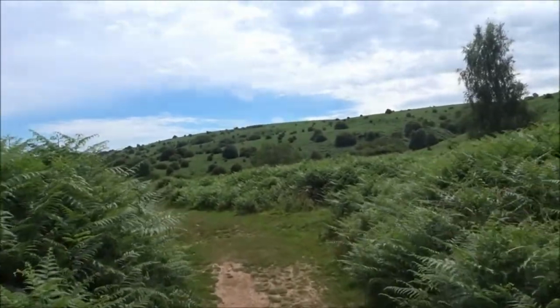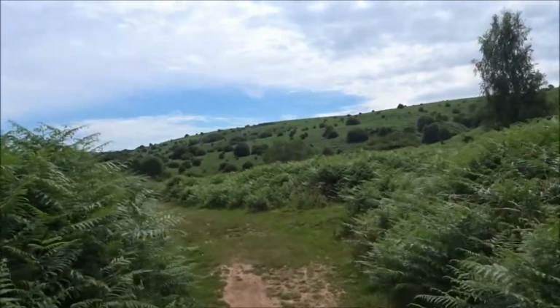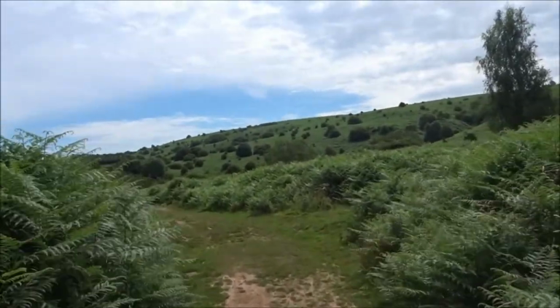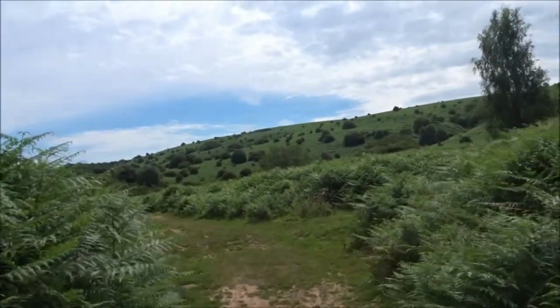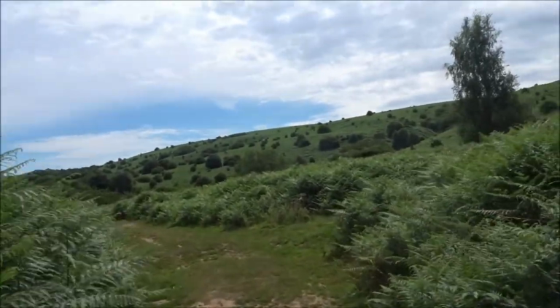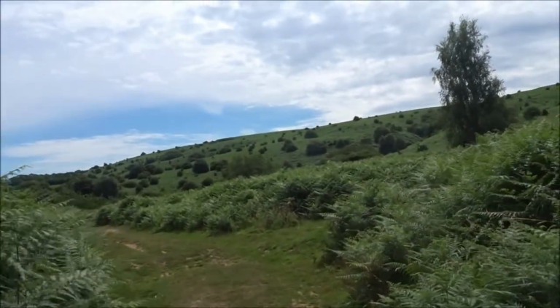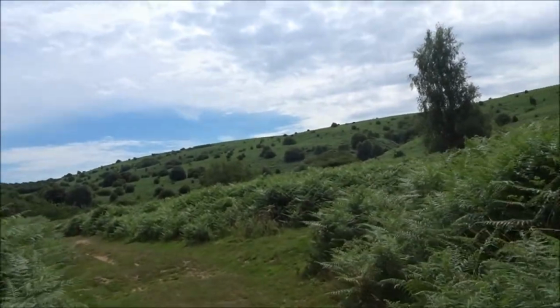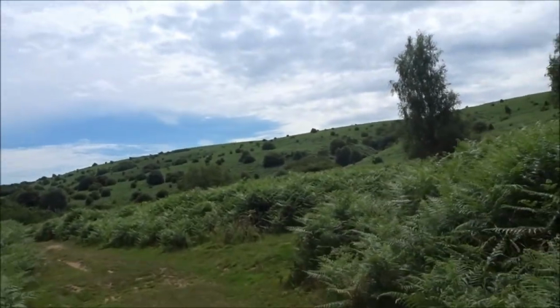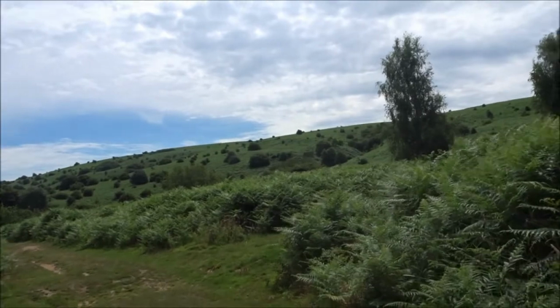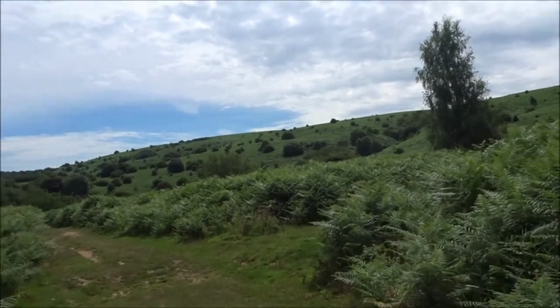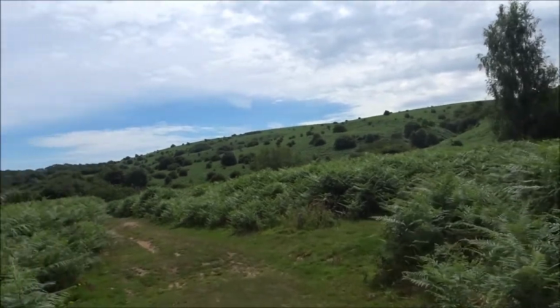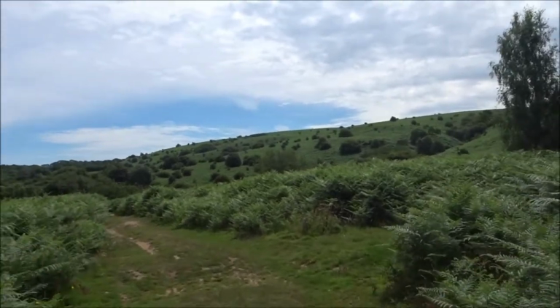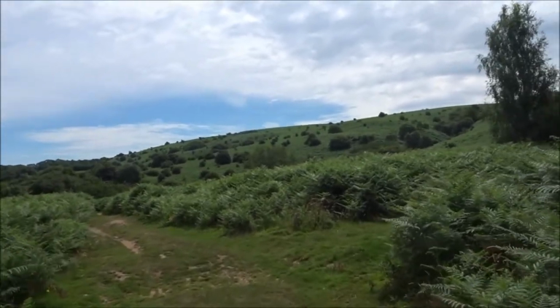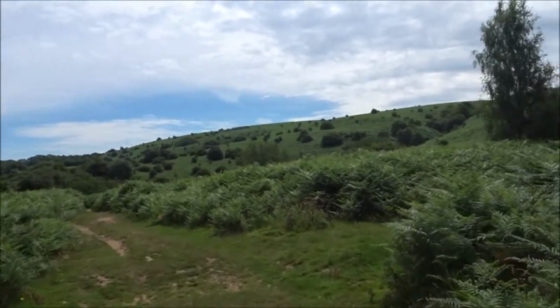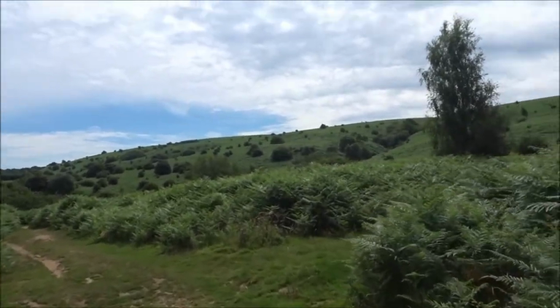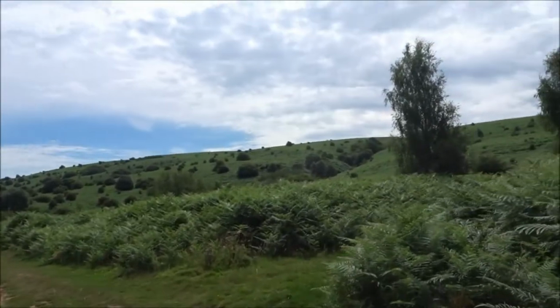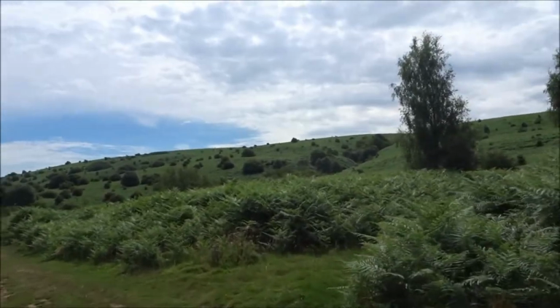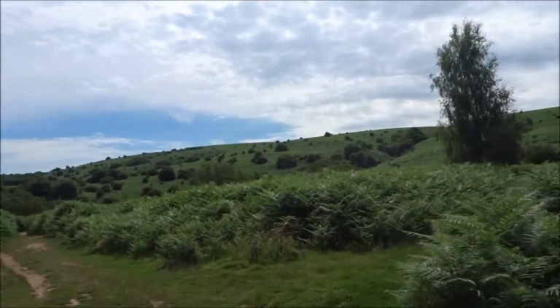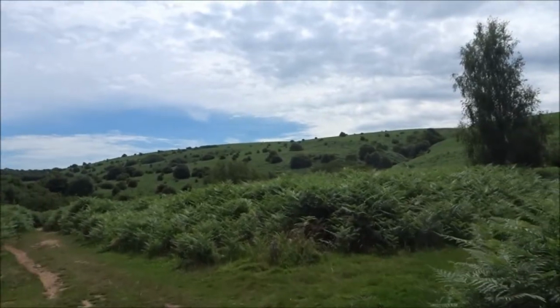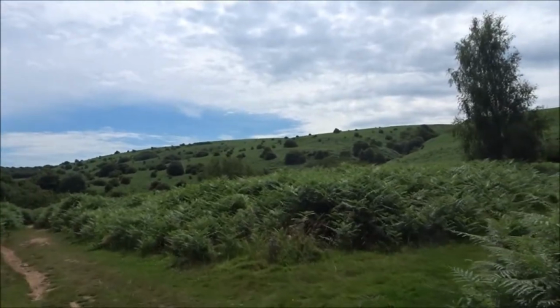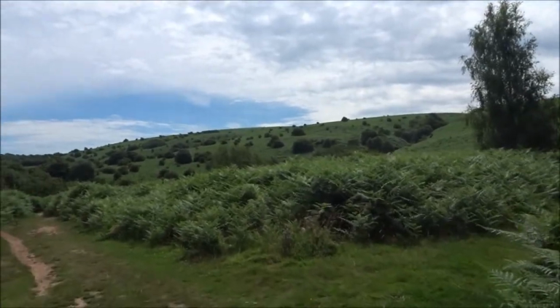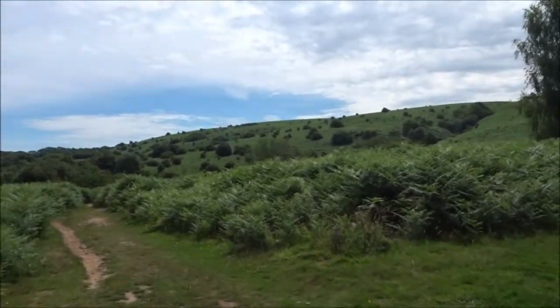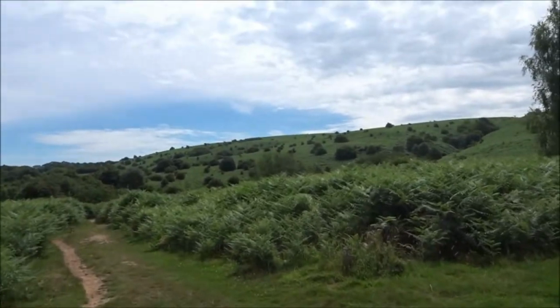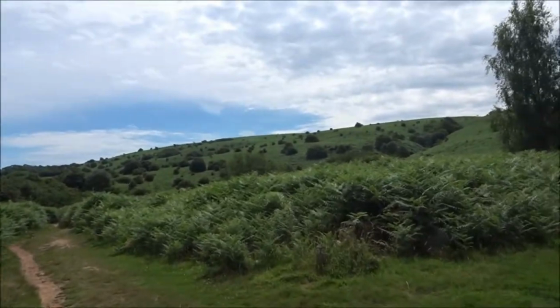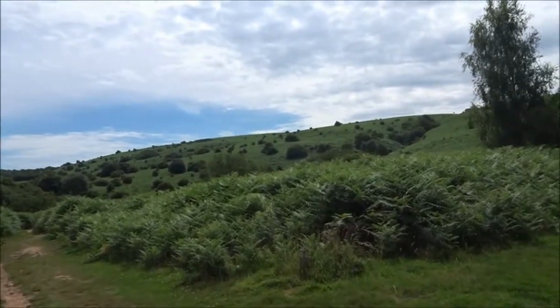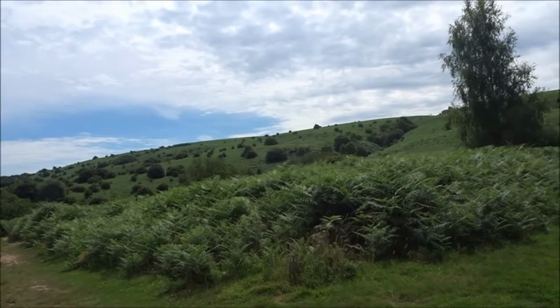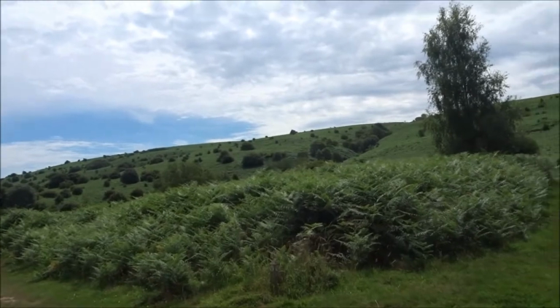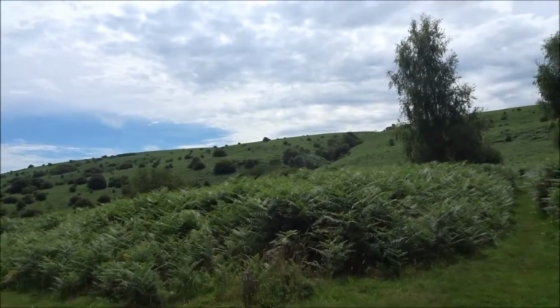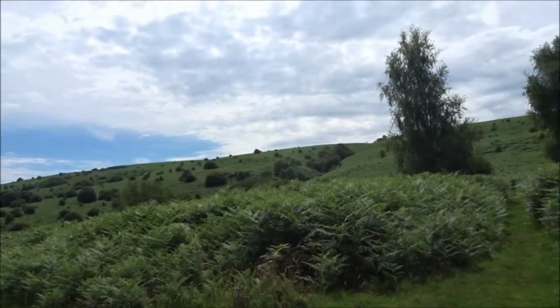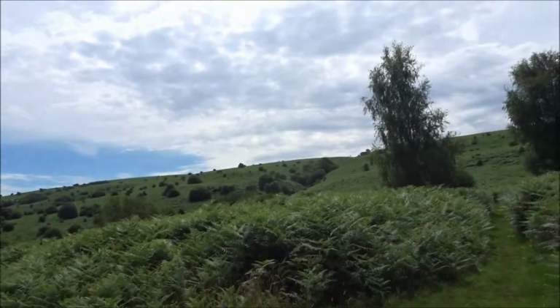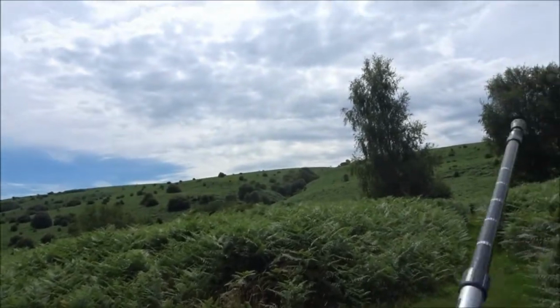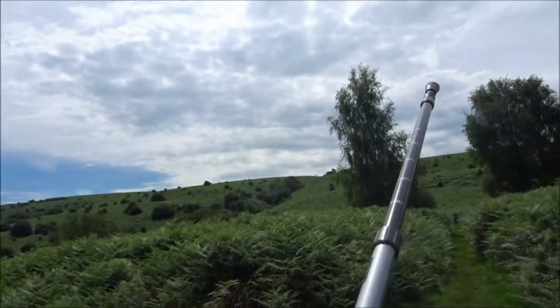Of course, there are names for all the different little gullies and valleys around here, and I've been up through there before. That's another way up you can go.